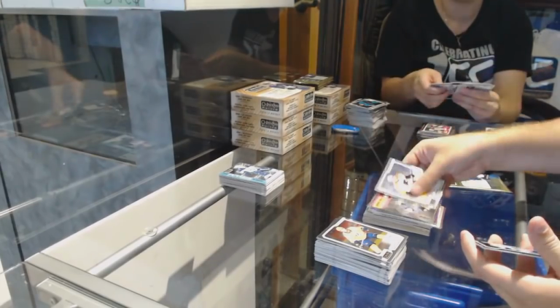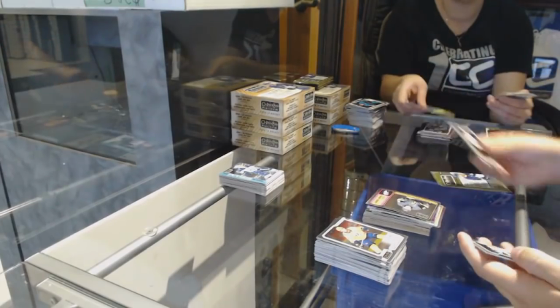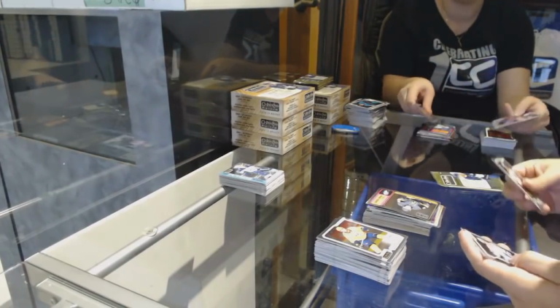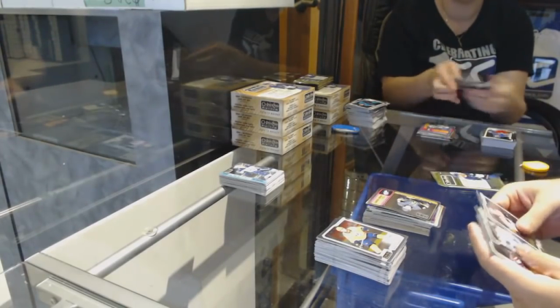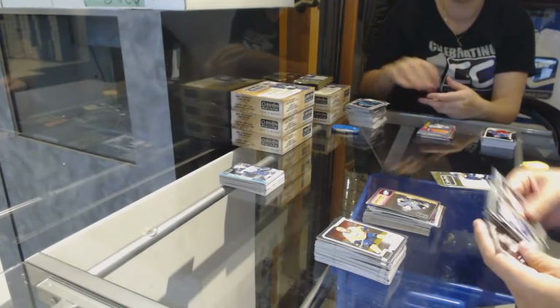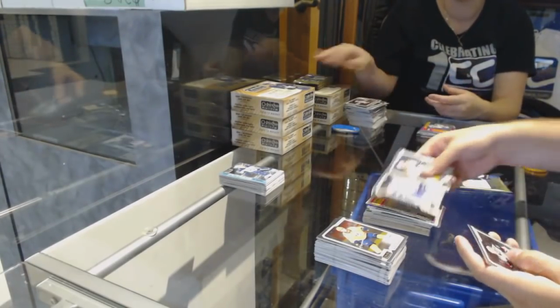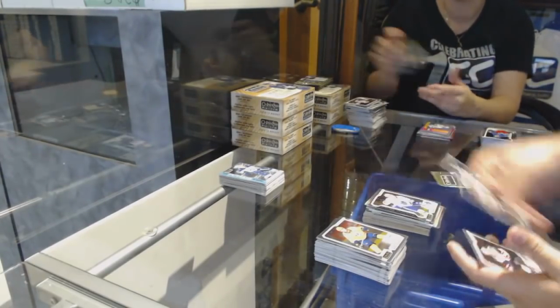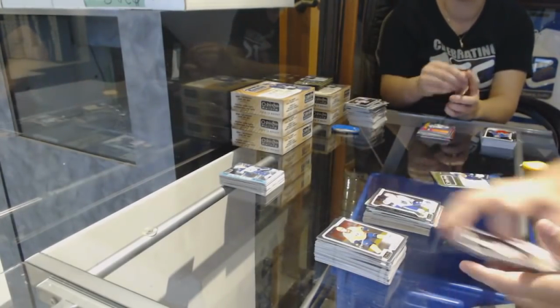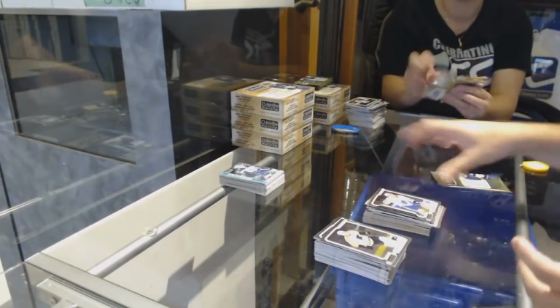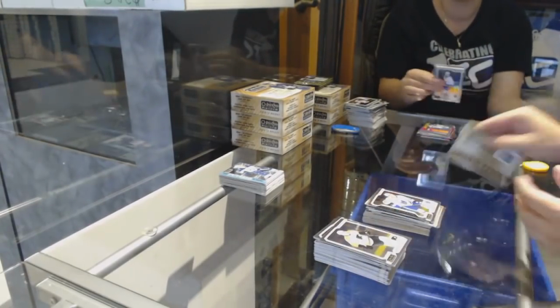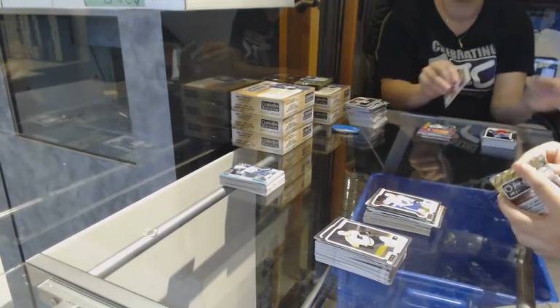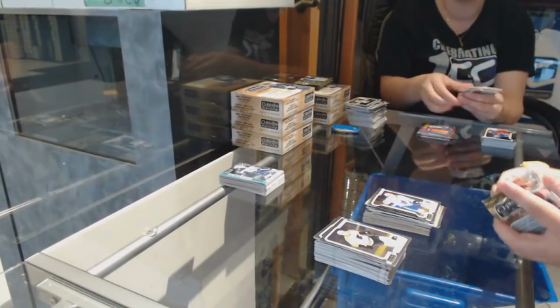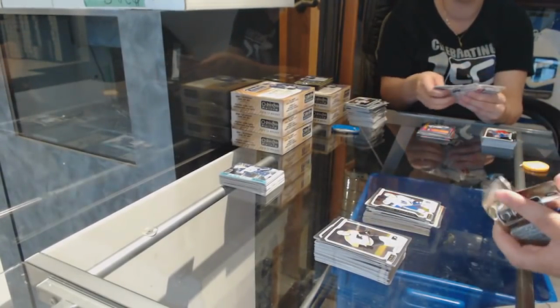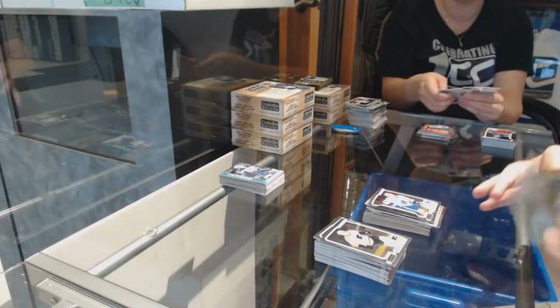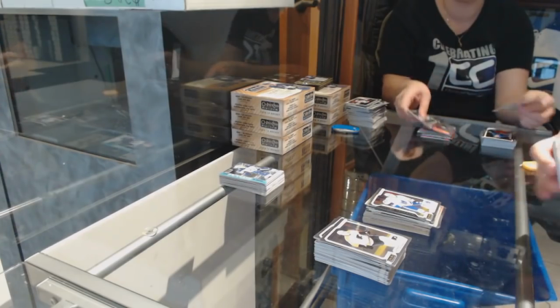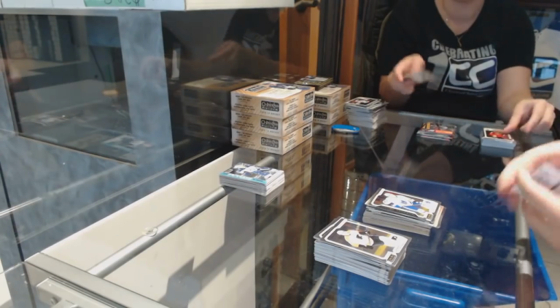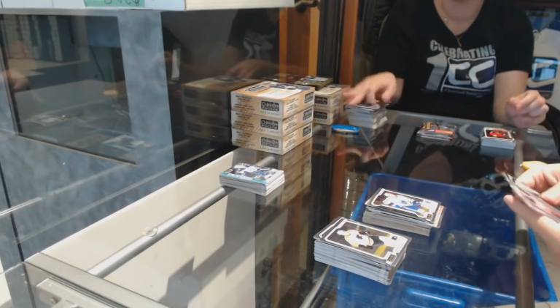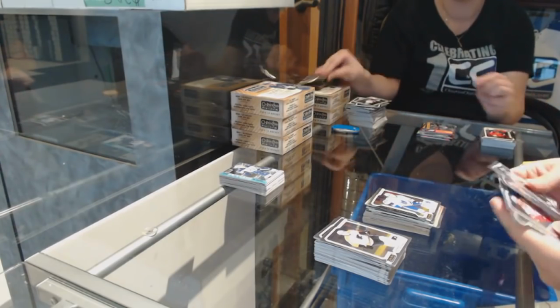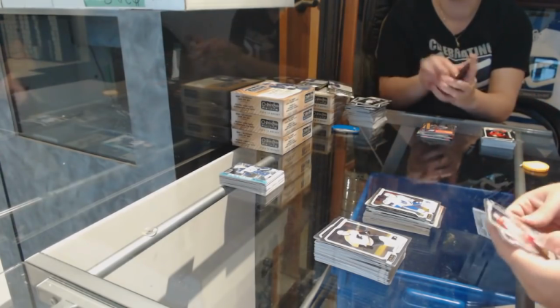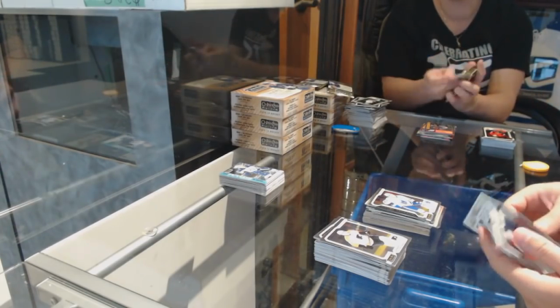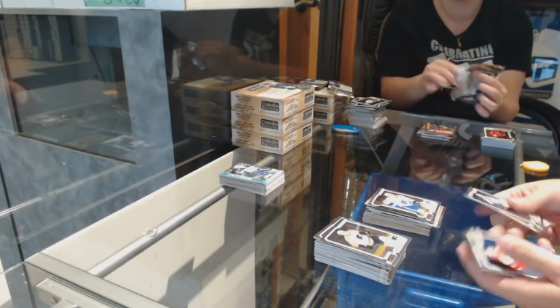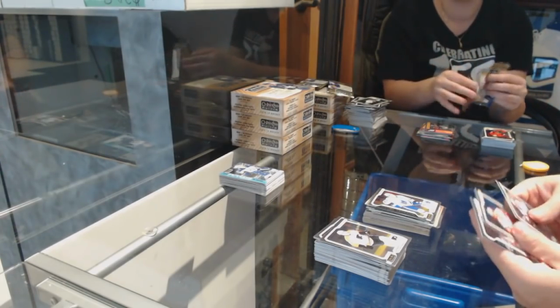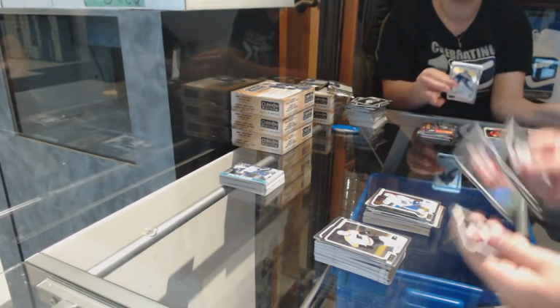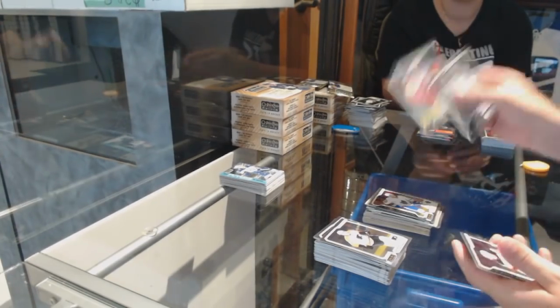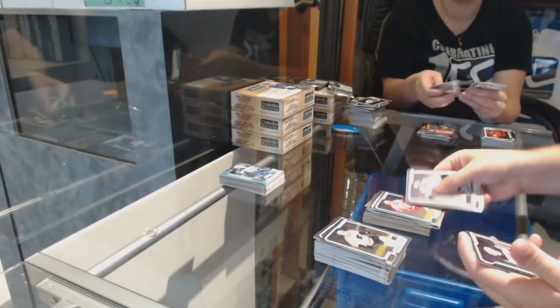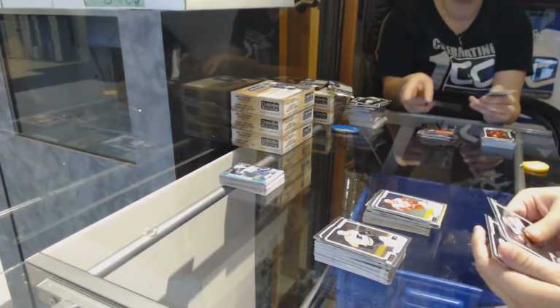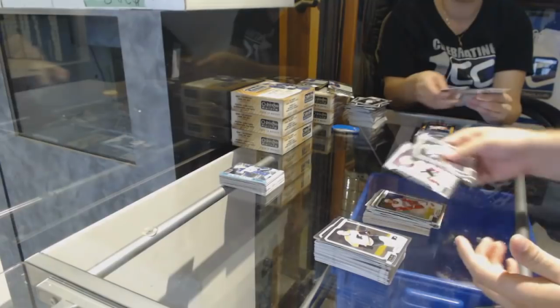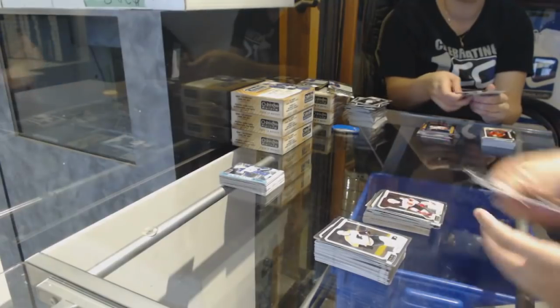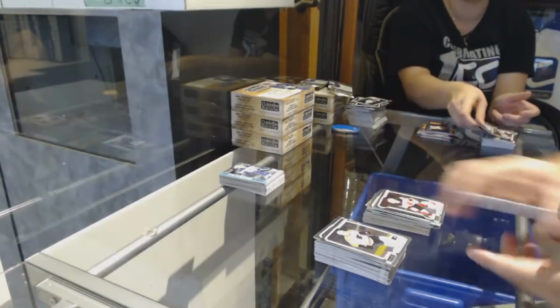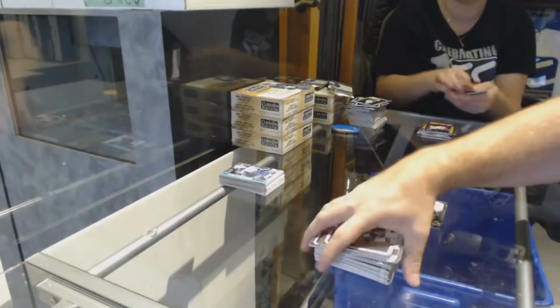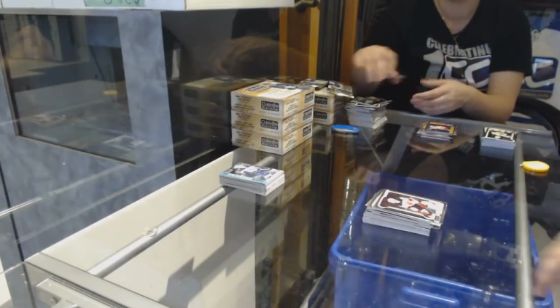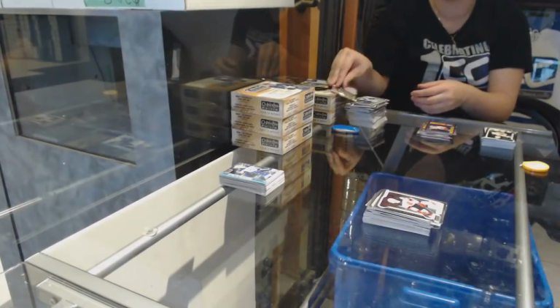Retro of Jonathan Marchessault for the Golden Knights. Travis Dermott for the Maple Leafs rookie and a Rainbow of Franz Nielsen for the Red Wings. Joey Anderson for the Devils.